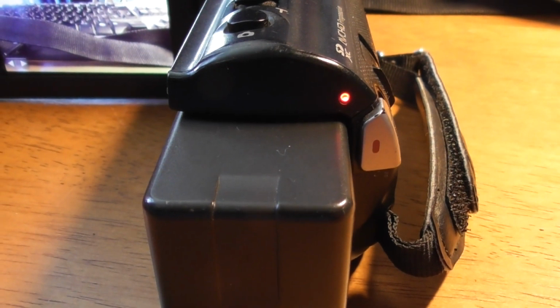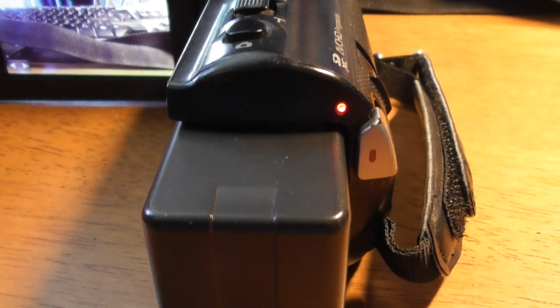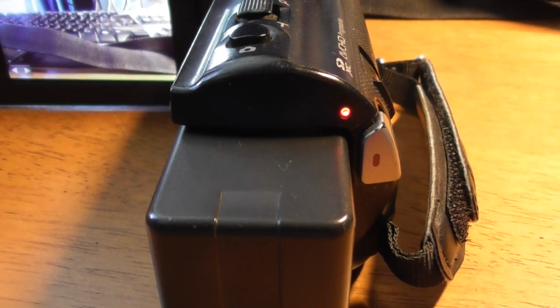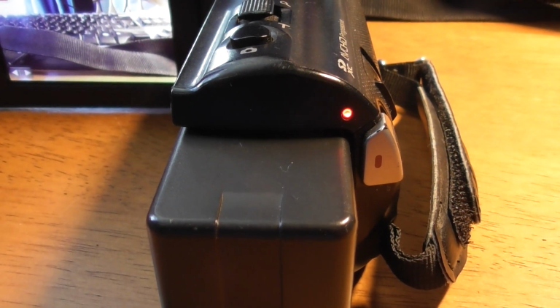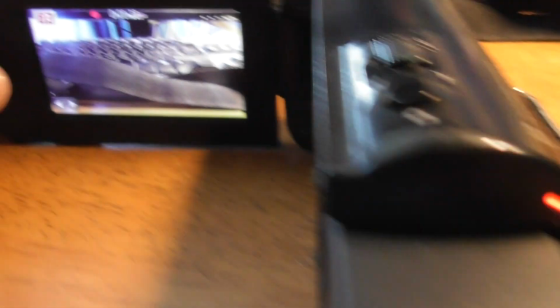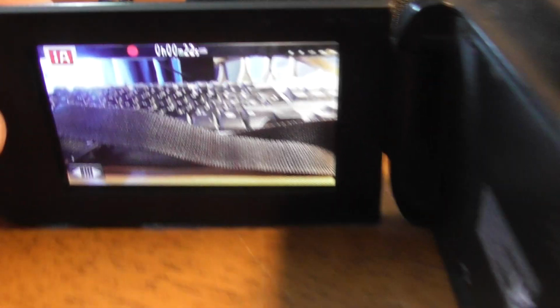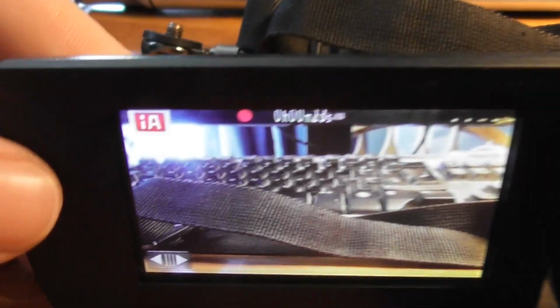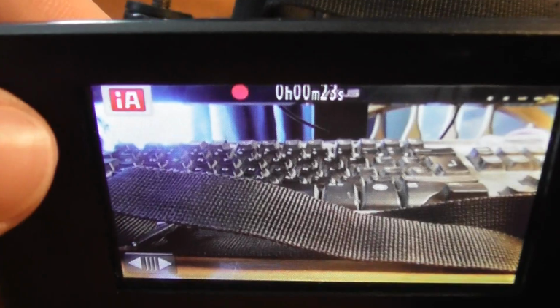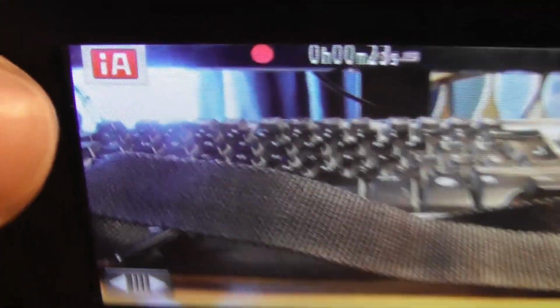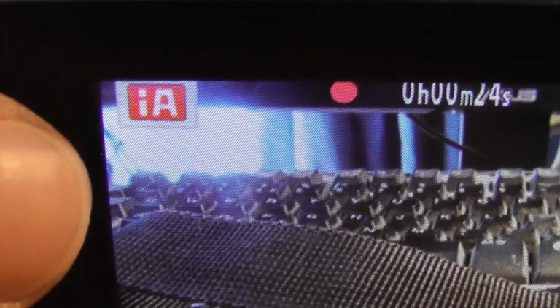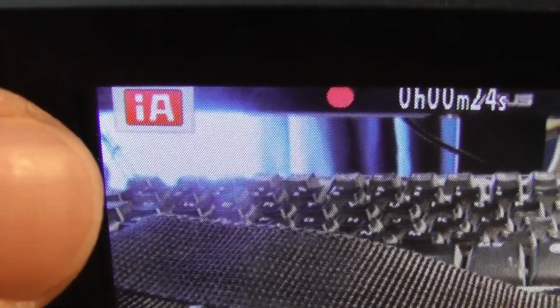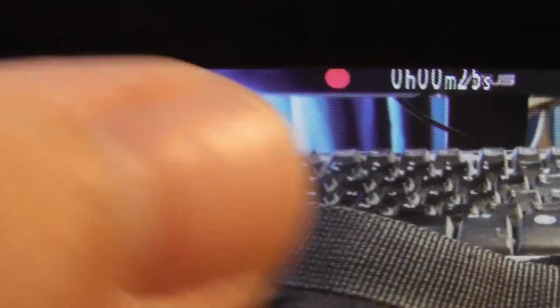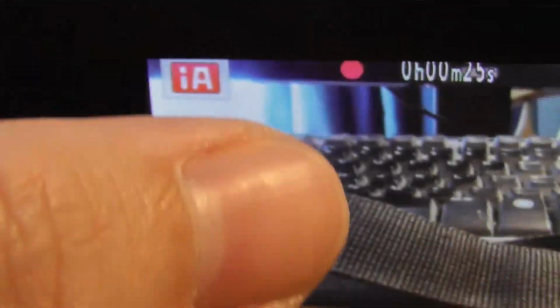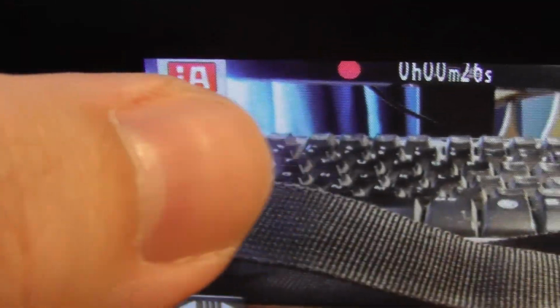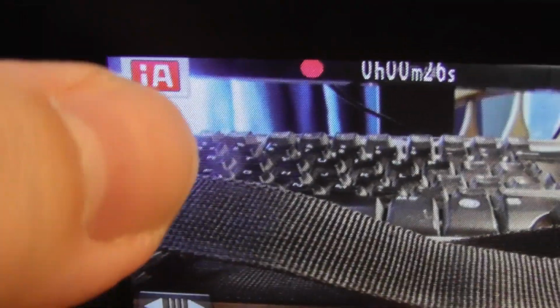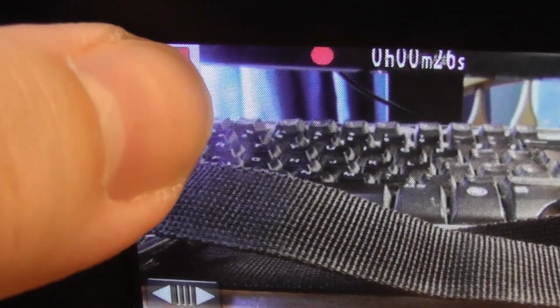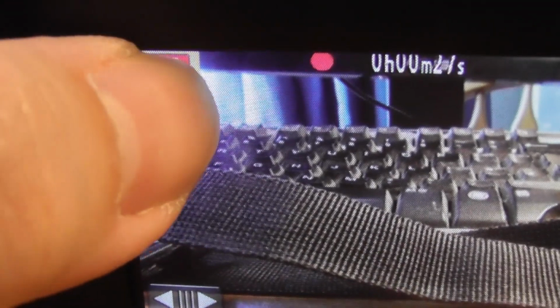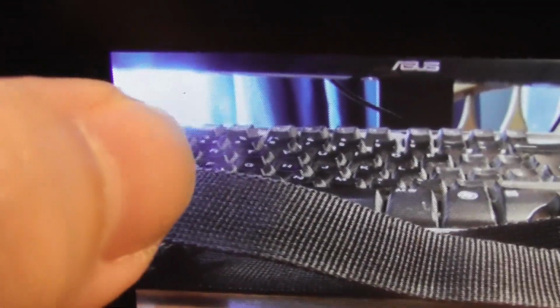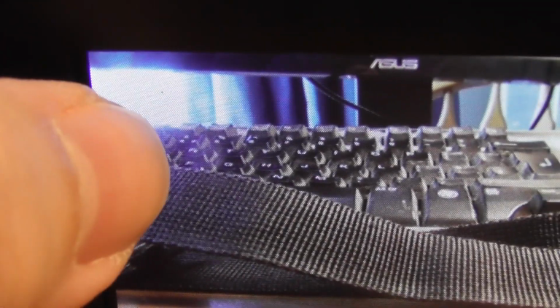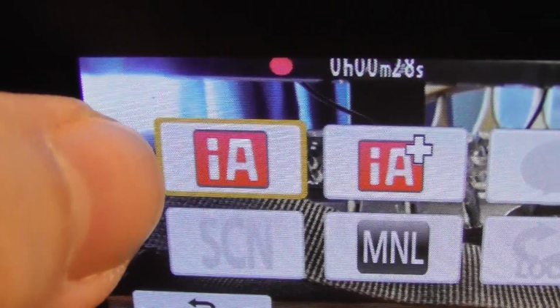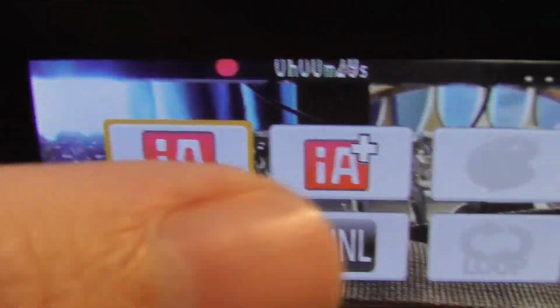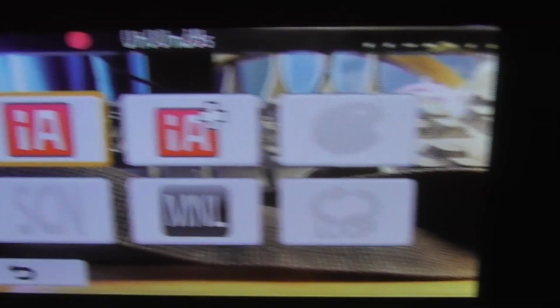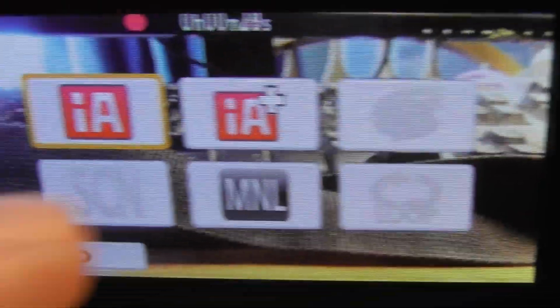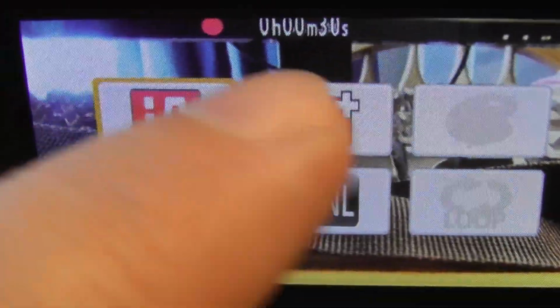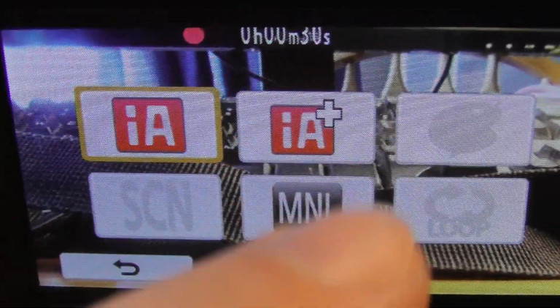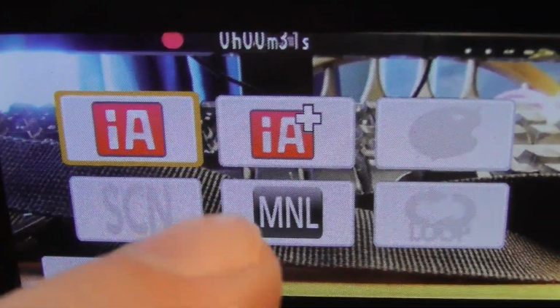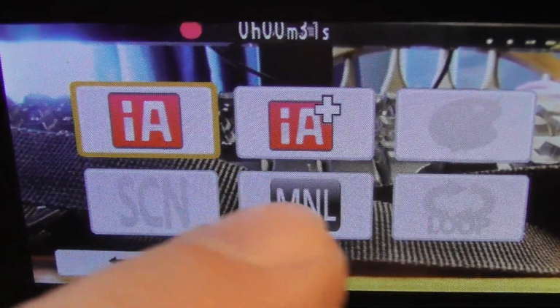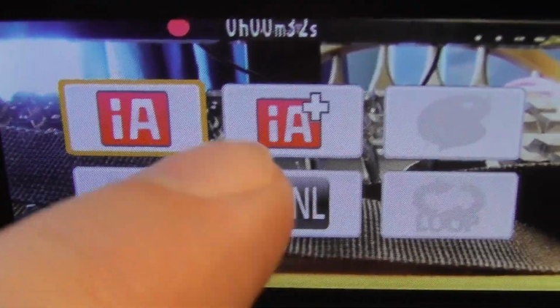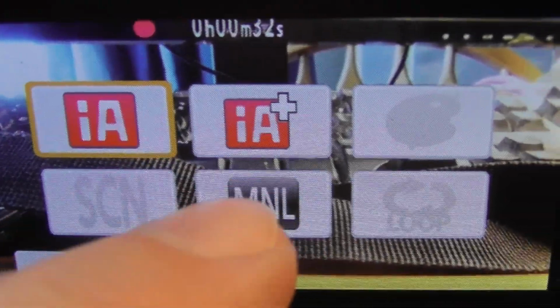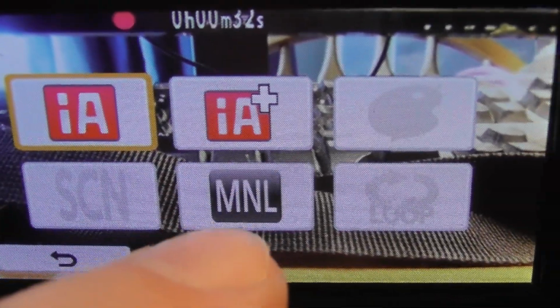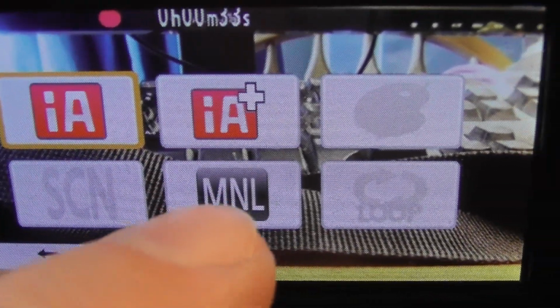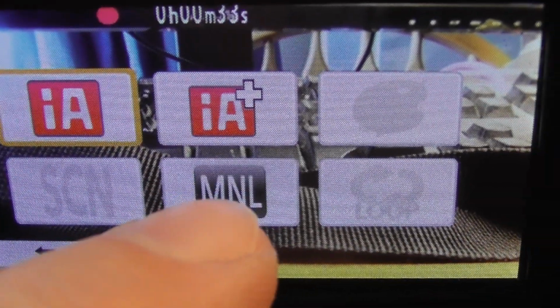Try to keep it as simple as possible and keep it on the IA setting — Intelligent Auto. It's a touch screen so you can touch it to change settings. You can change it to different things — Manual would be one option, but don't do that unless you really know what you're doing.